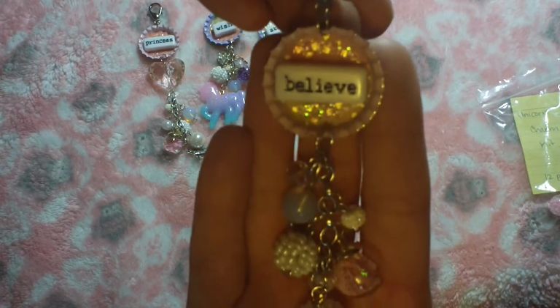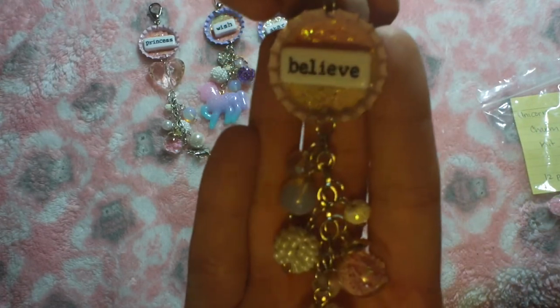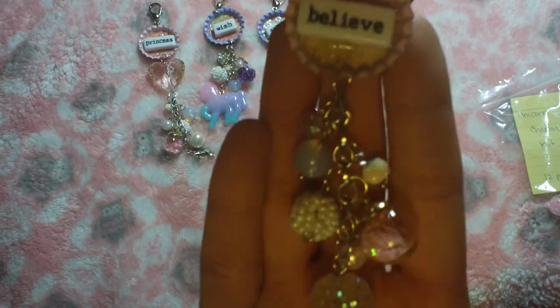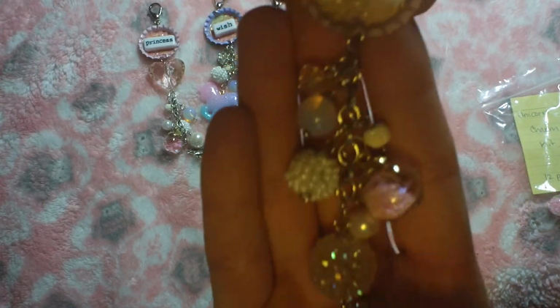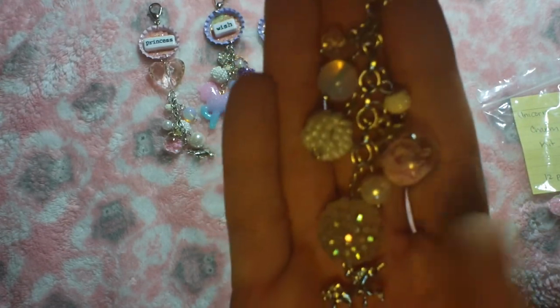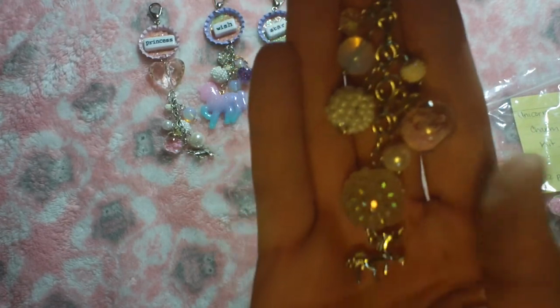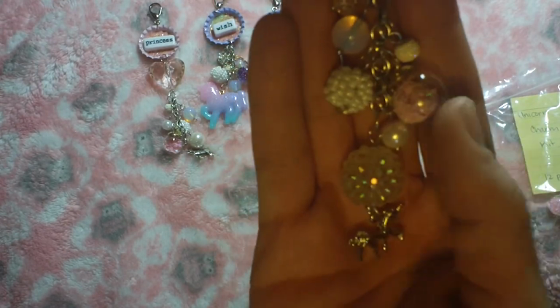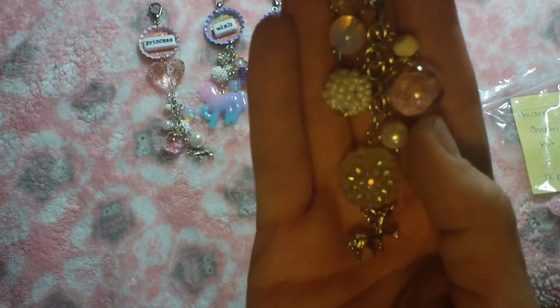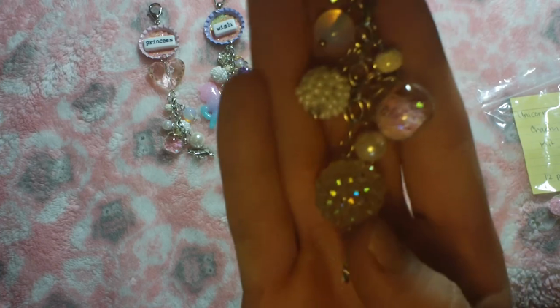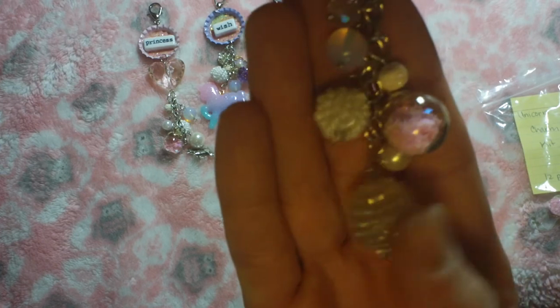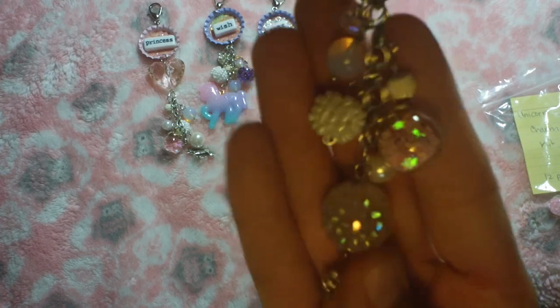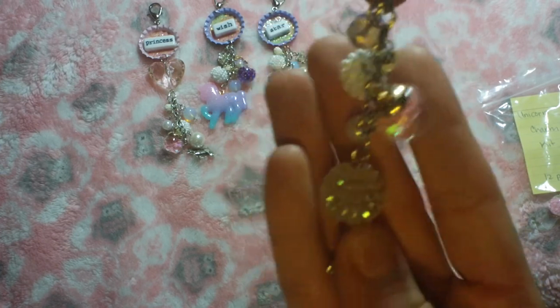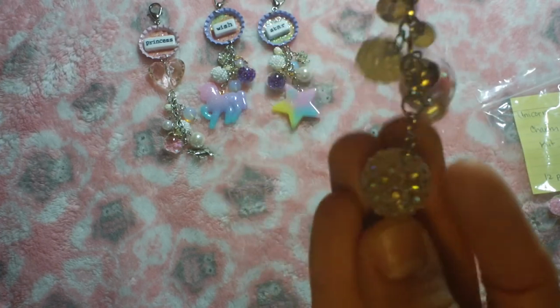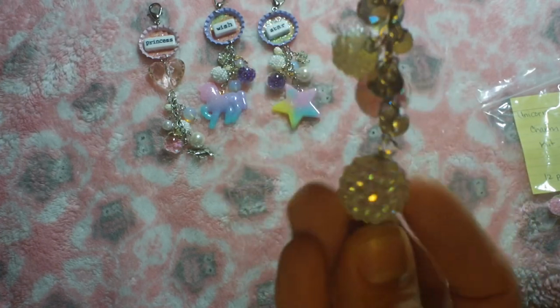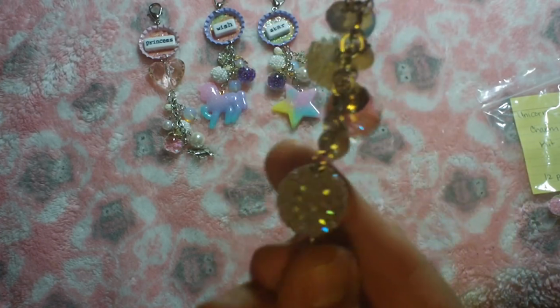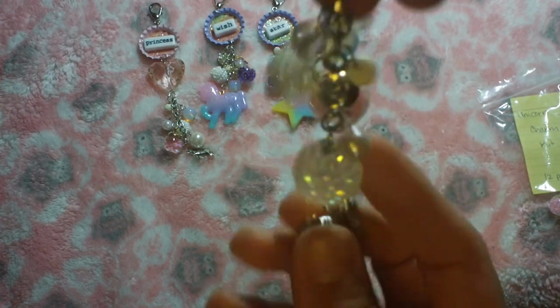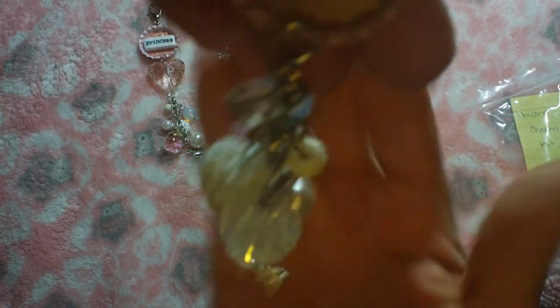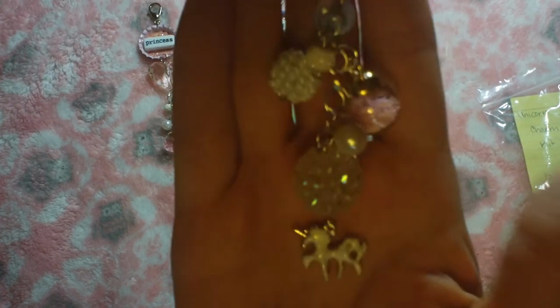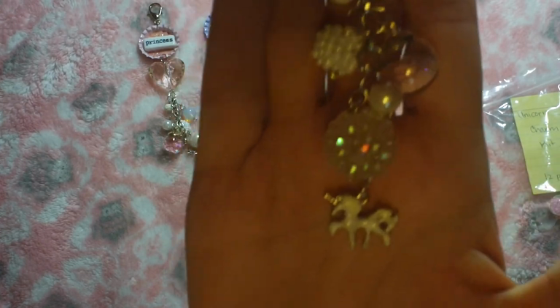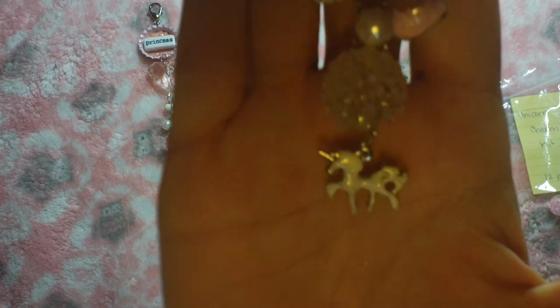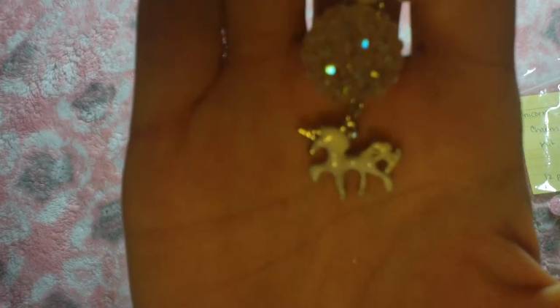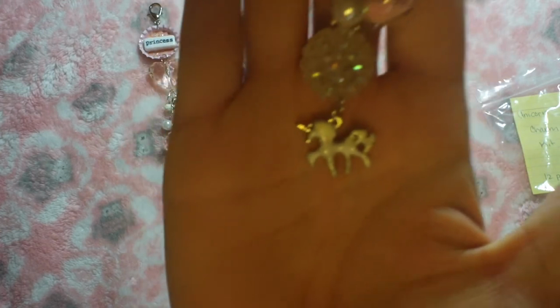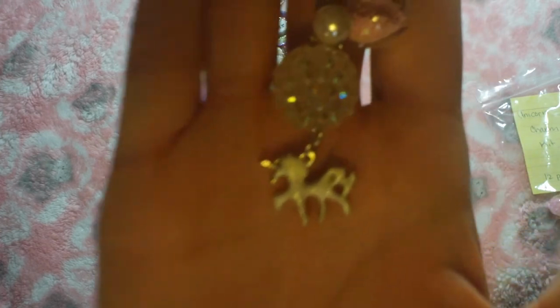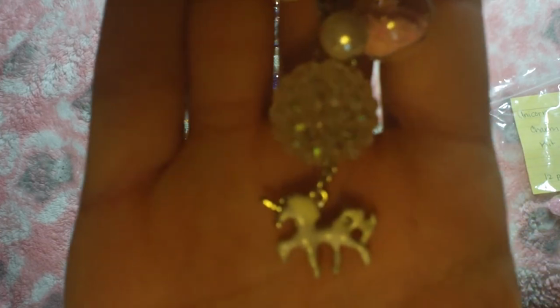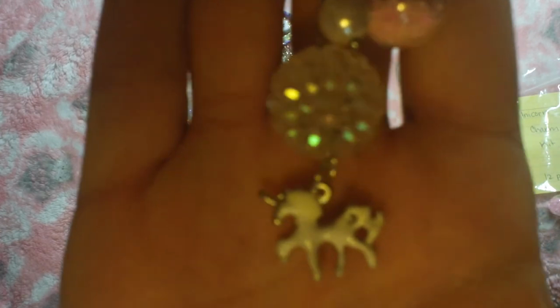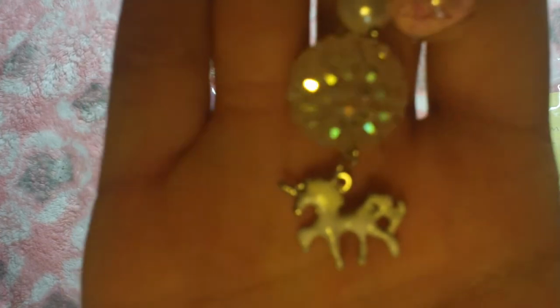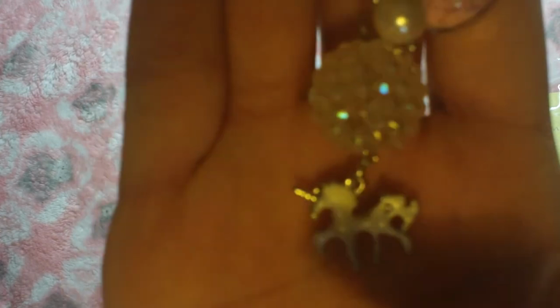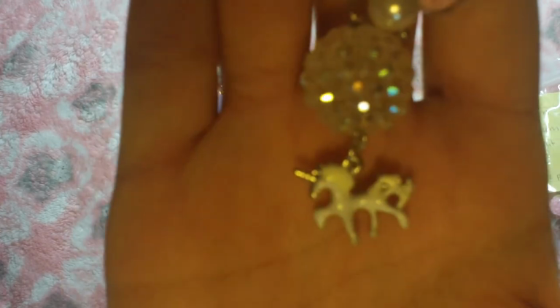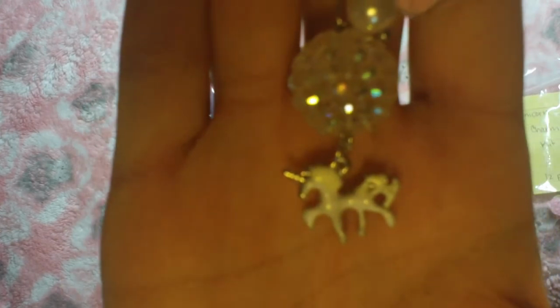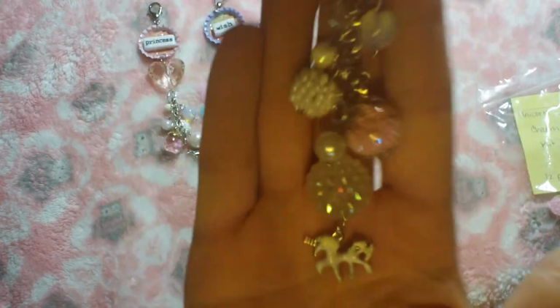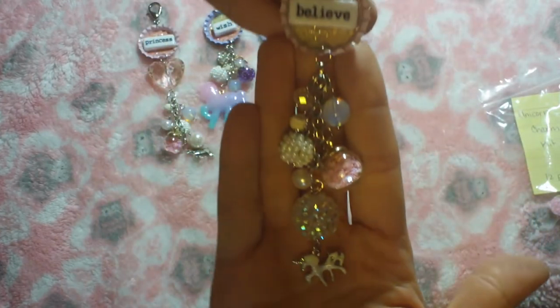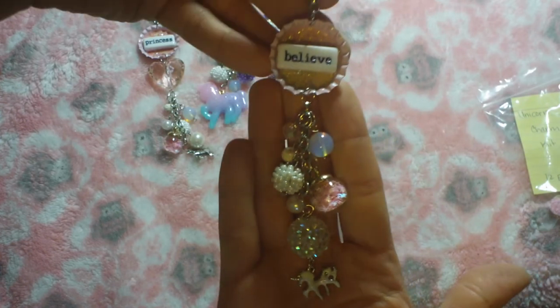This one is in pink. Same thing — I used her shaker, and I love this bead from my stash, I had to use it. And then my other favorite from Dee is the enamel unicorn because they're so cute.